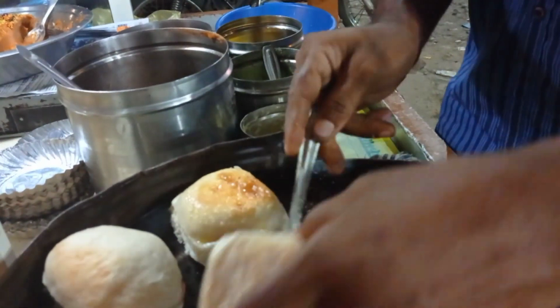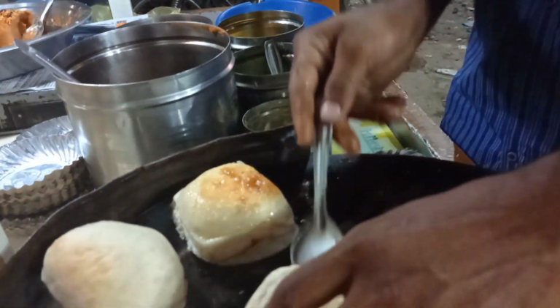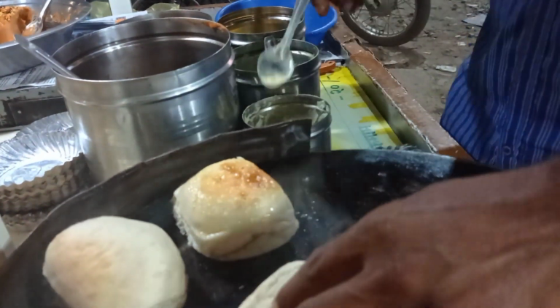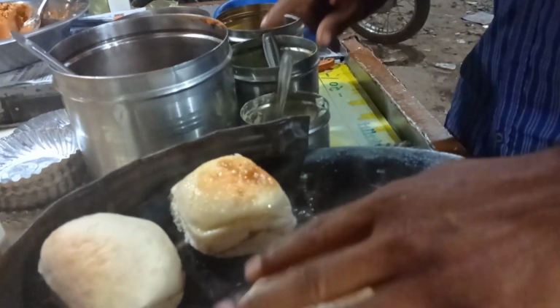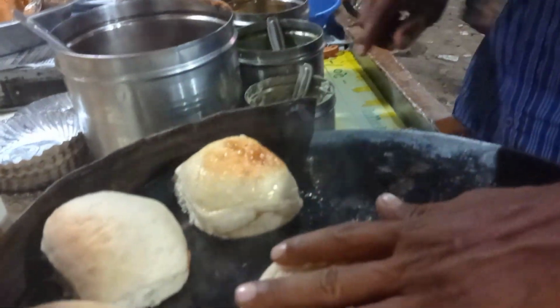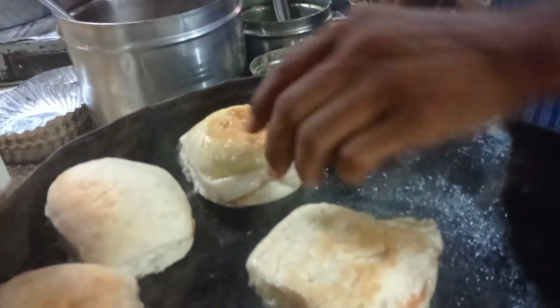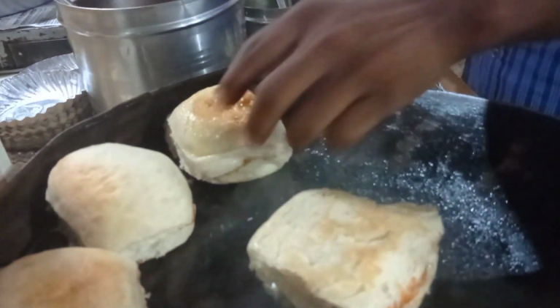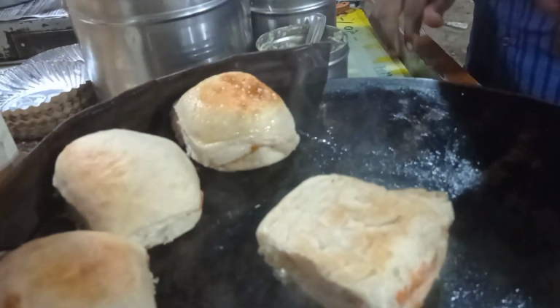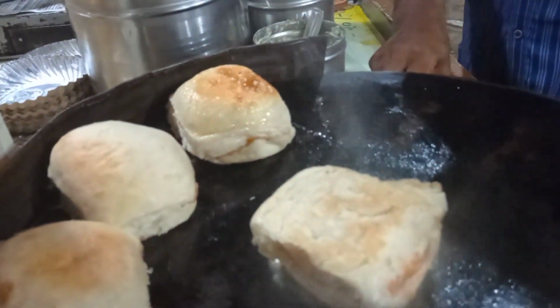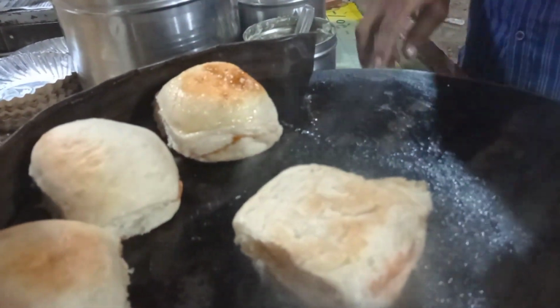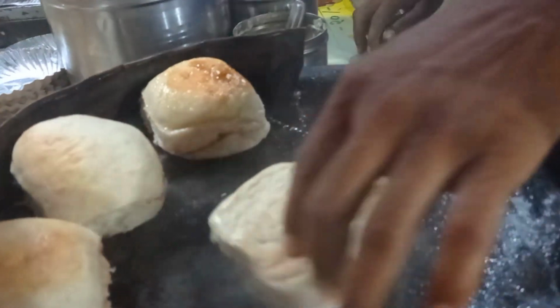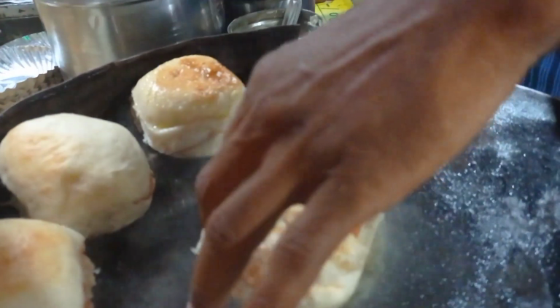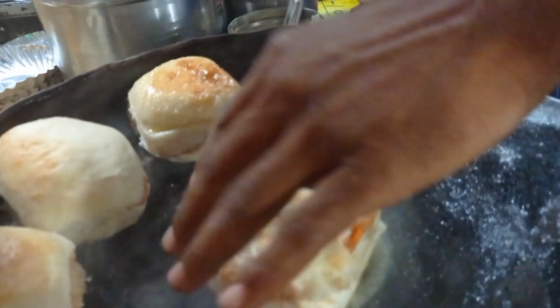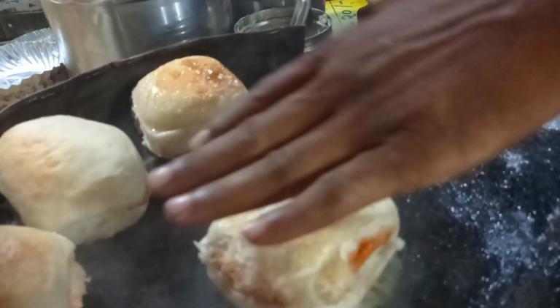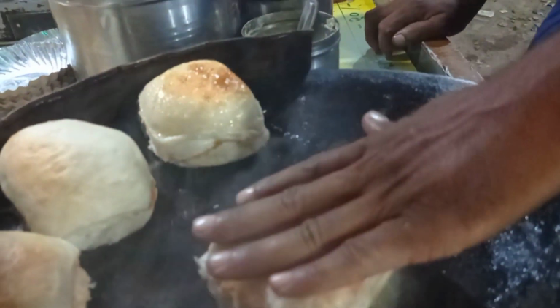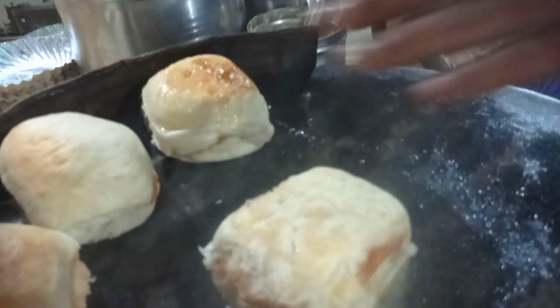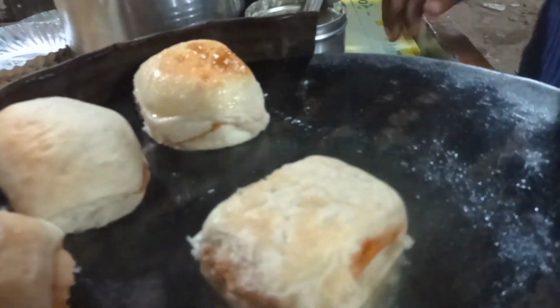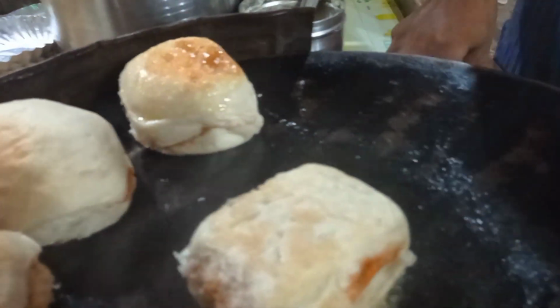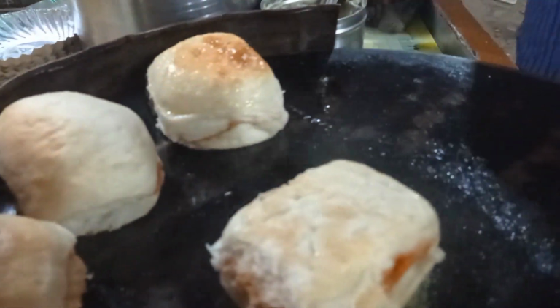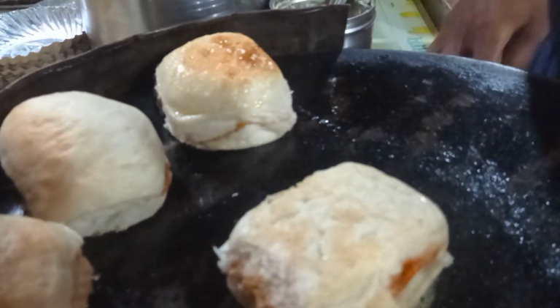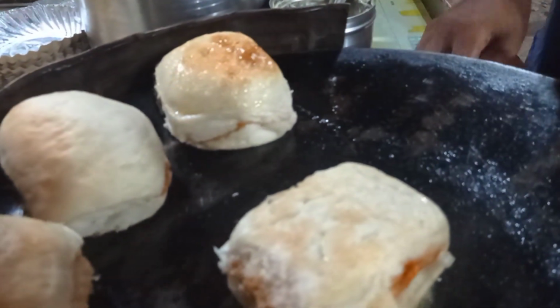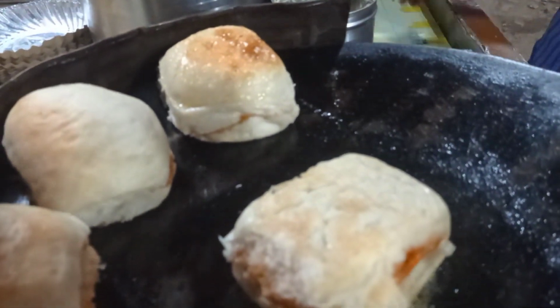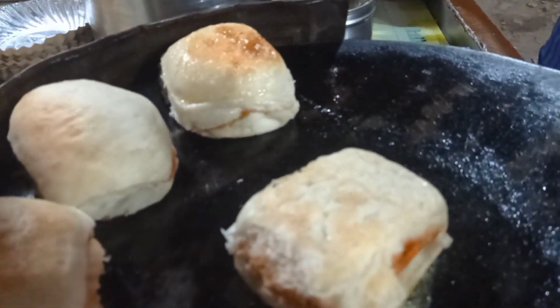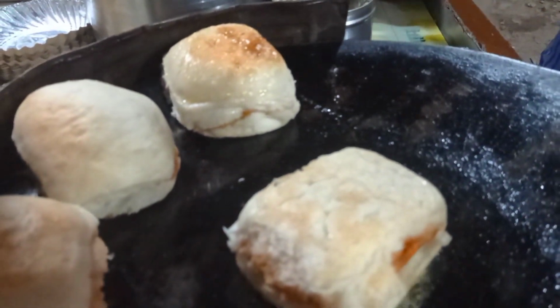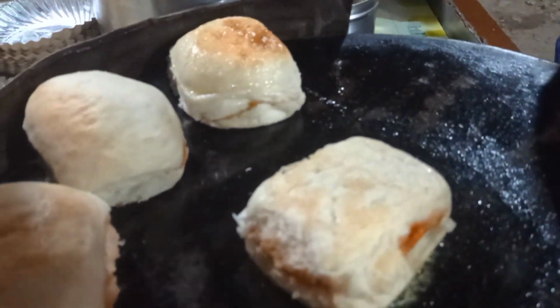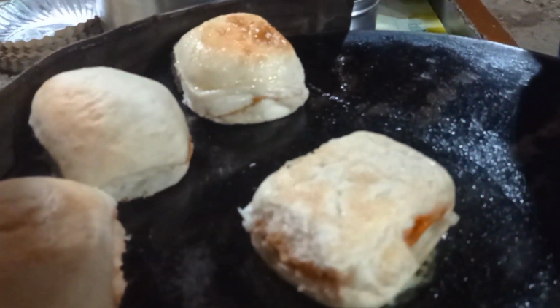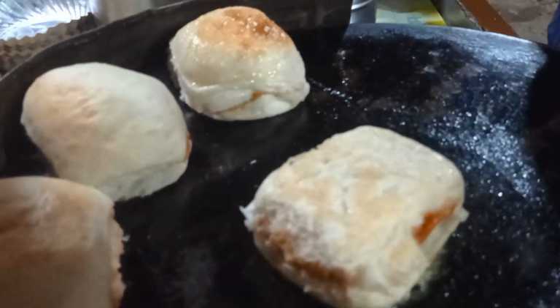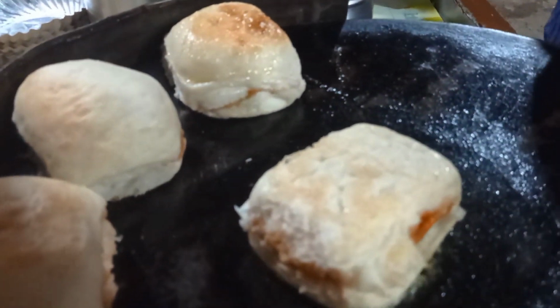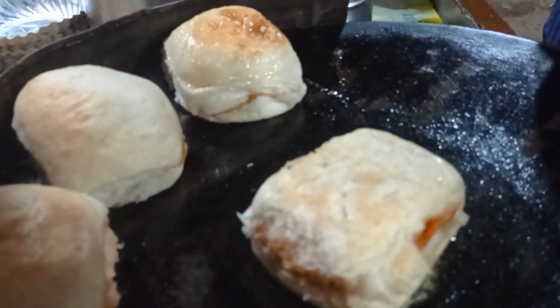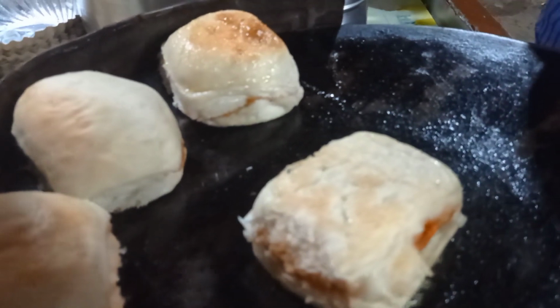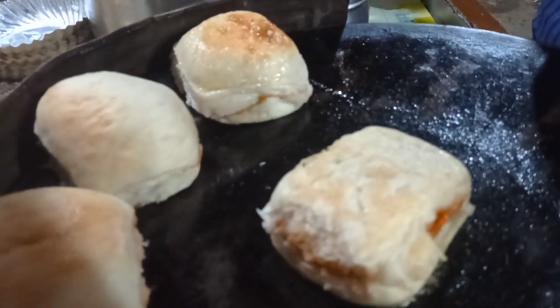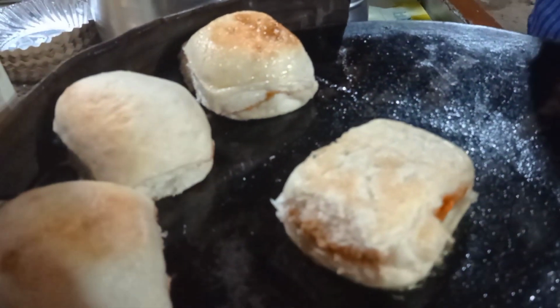What's that? Now, brother, we are using a lot of butter here. Which butter? This is Nutri-Lite Butter.